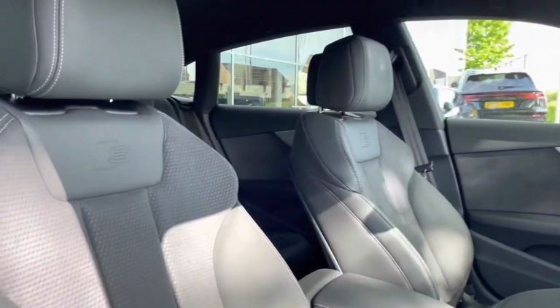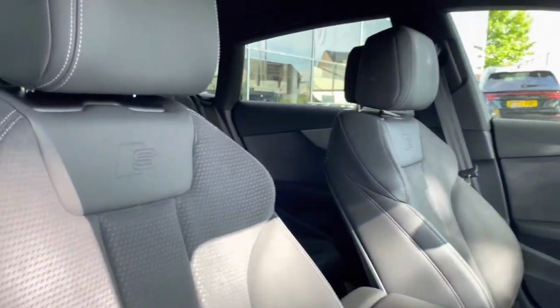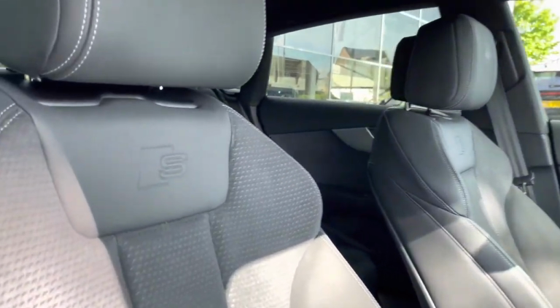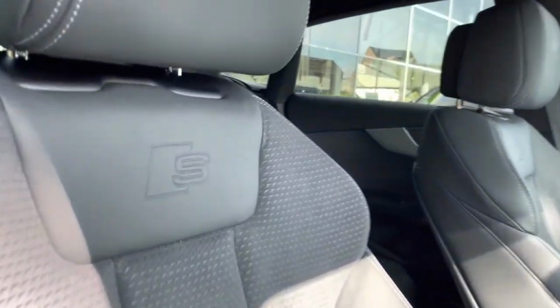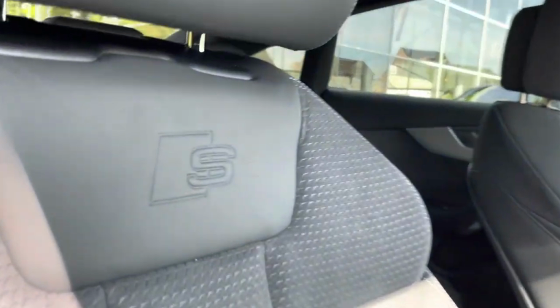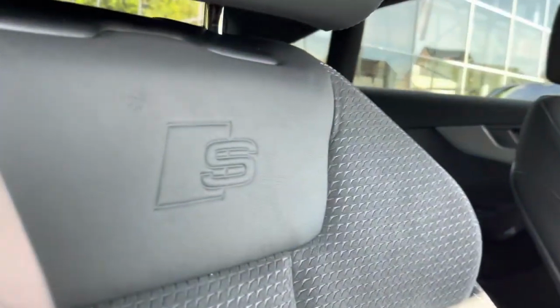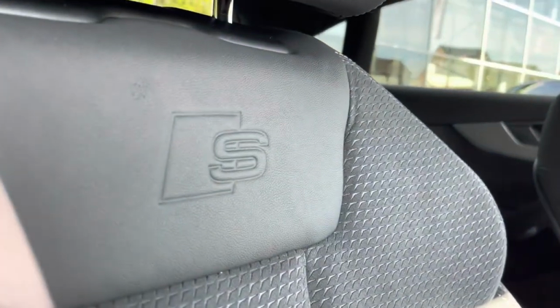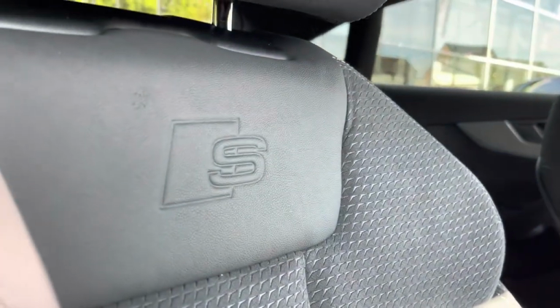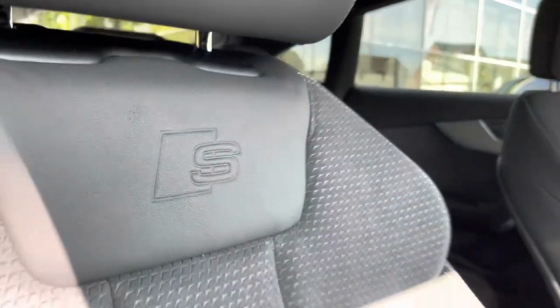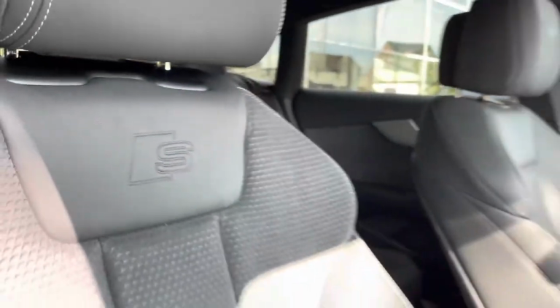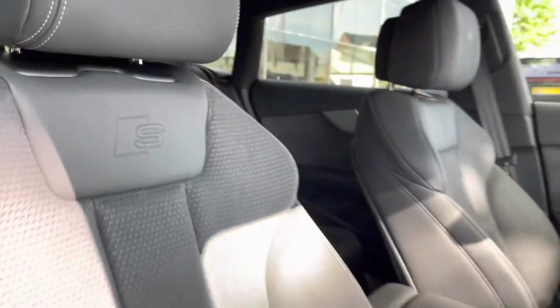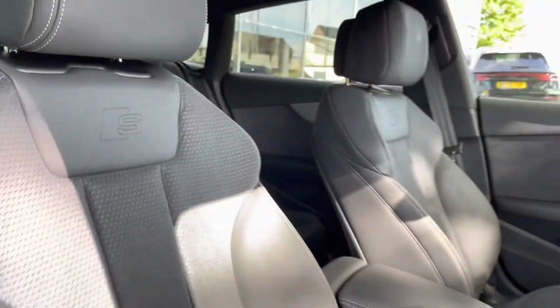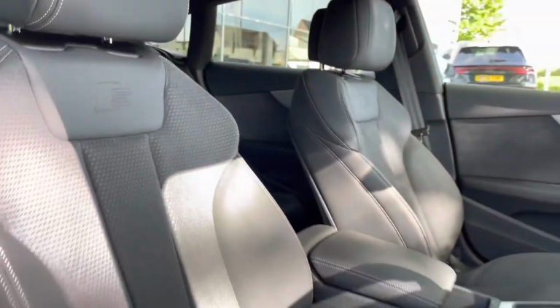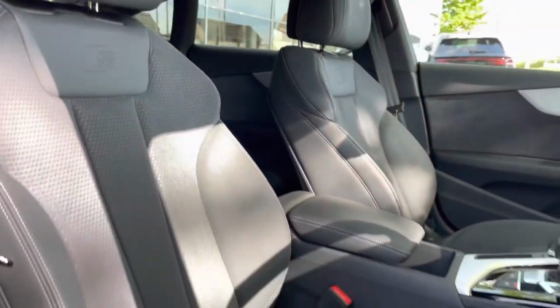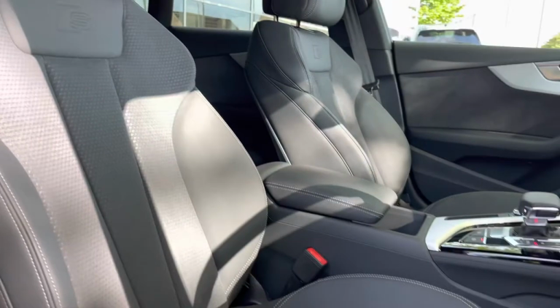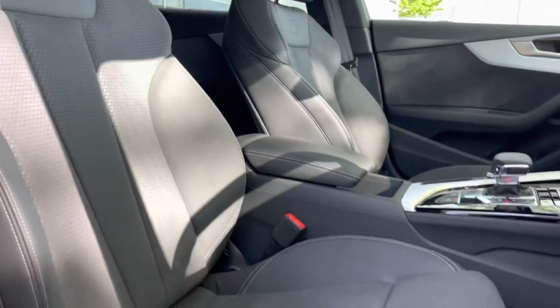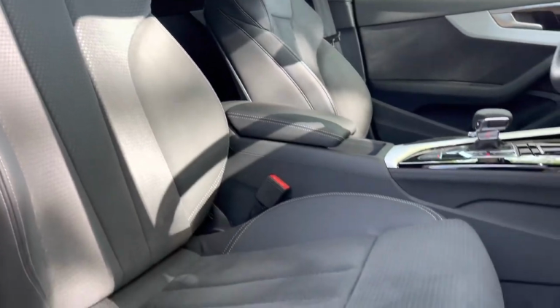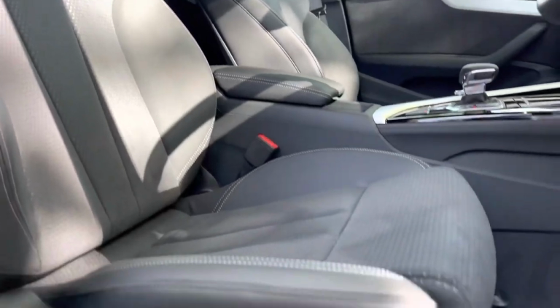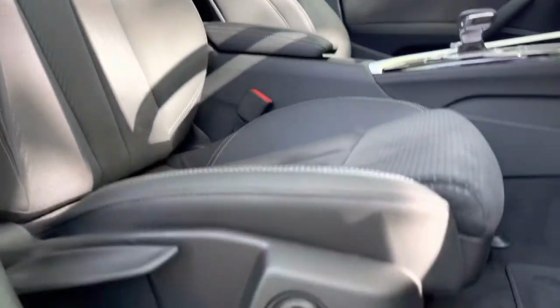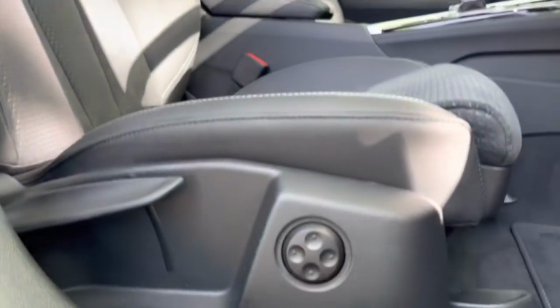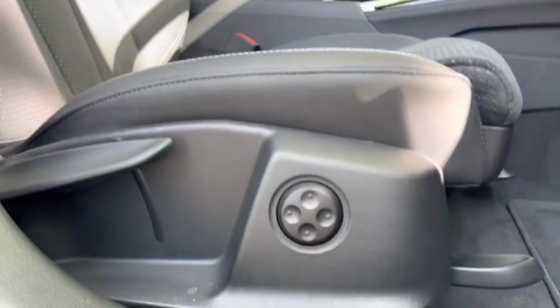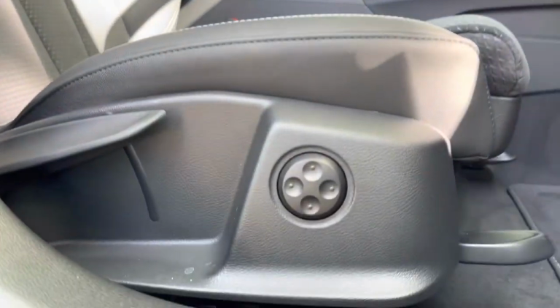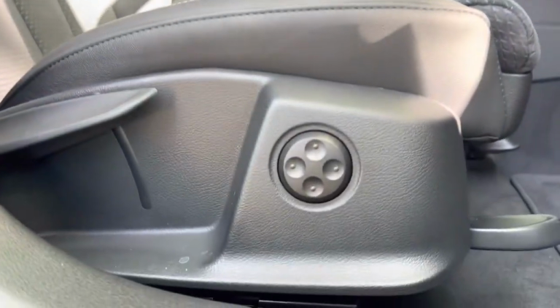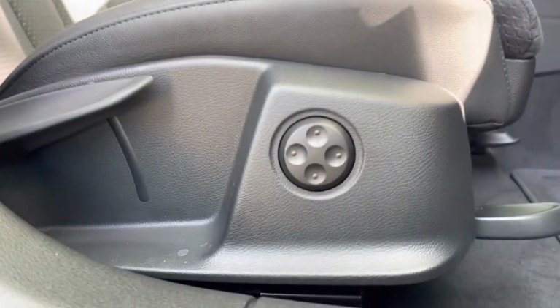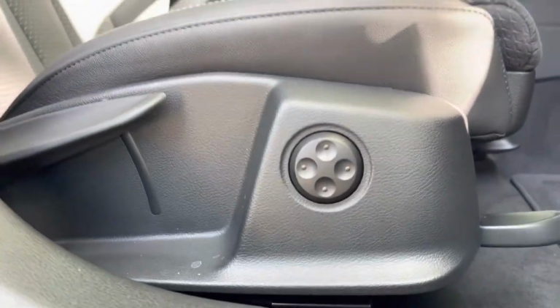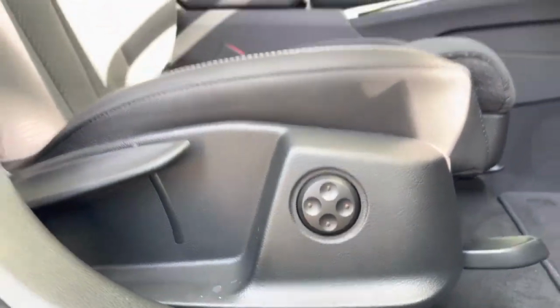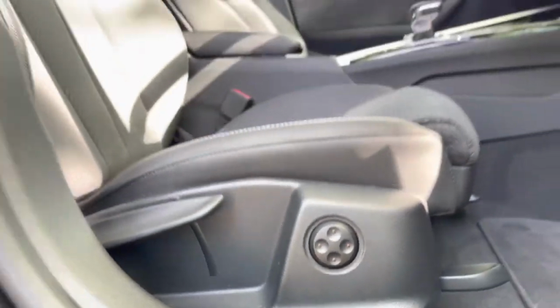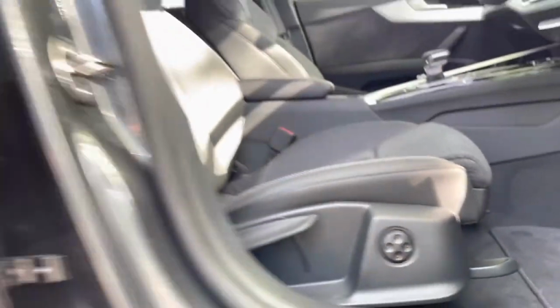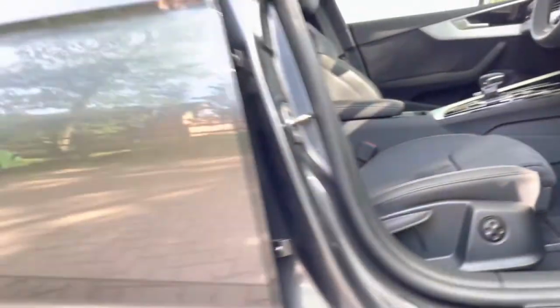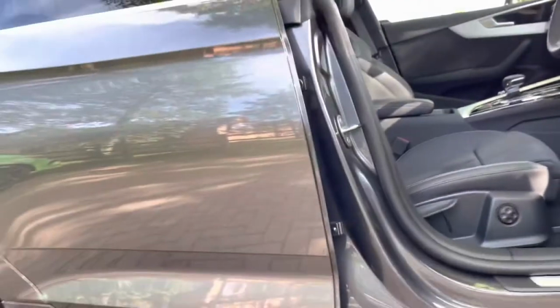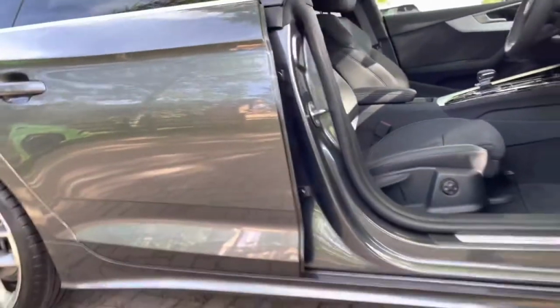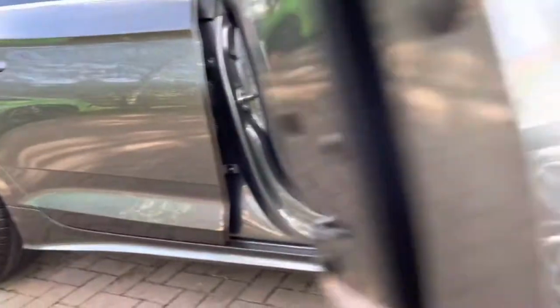Checking out the front now, the front seats do have the S-Line embossed logo on them. Both seats are heated, perfect for those cold winter mornings, and the driver's chair does come with 4-way lumbar support.